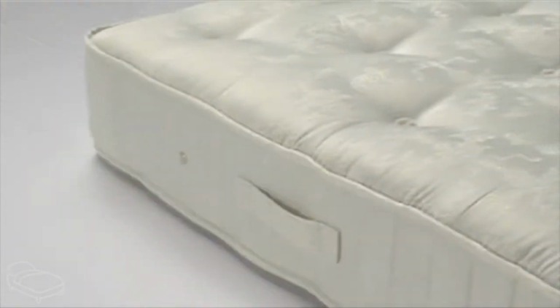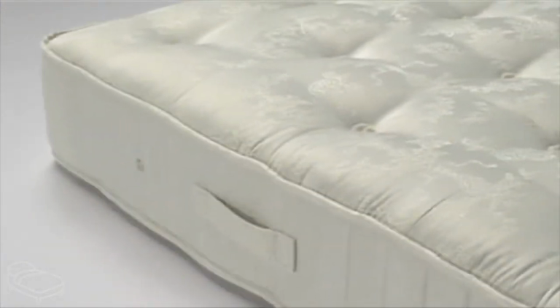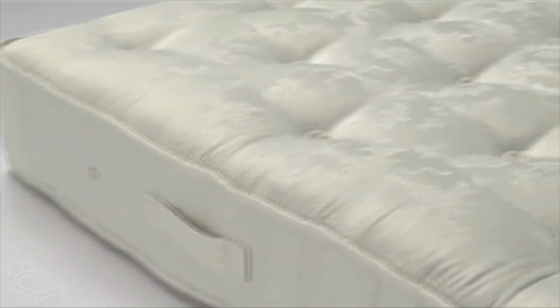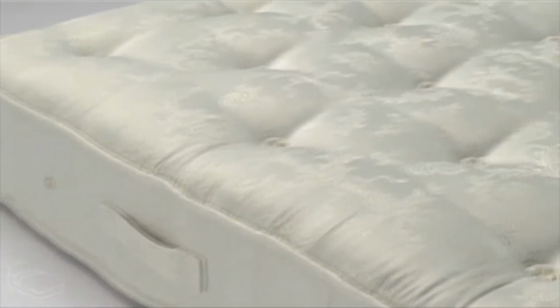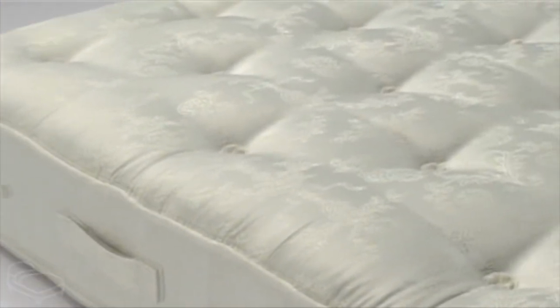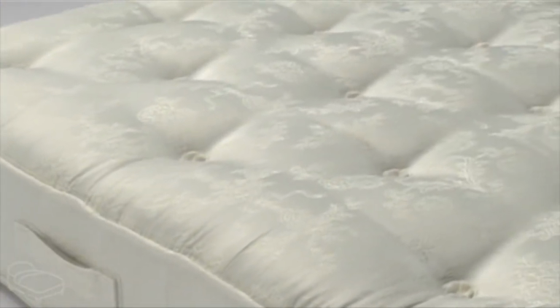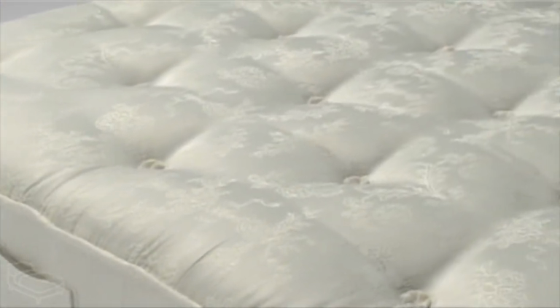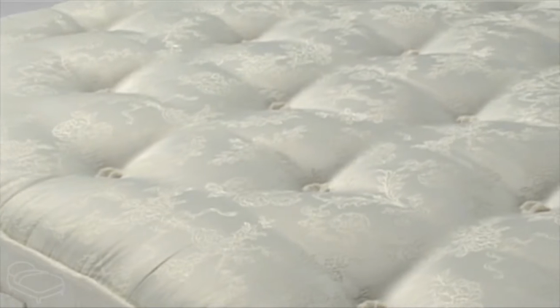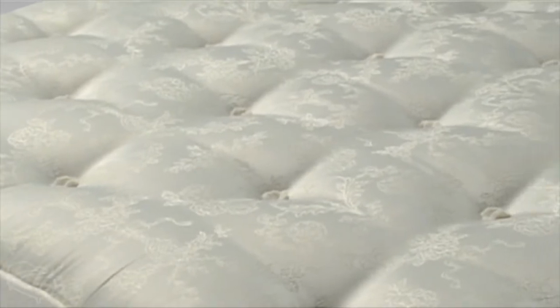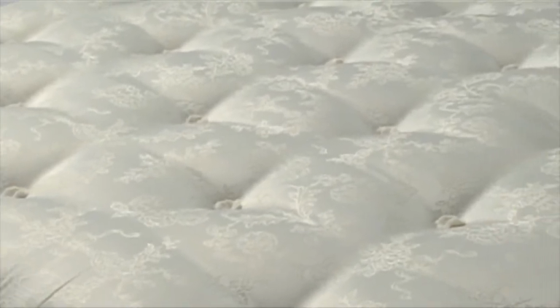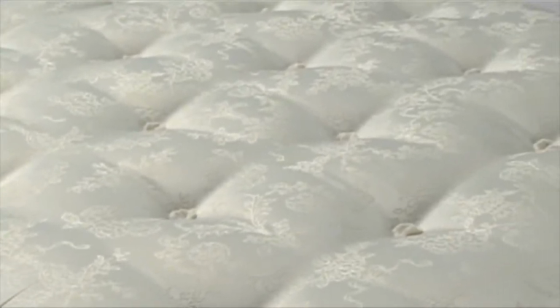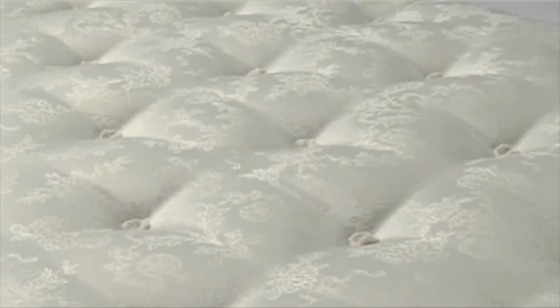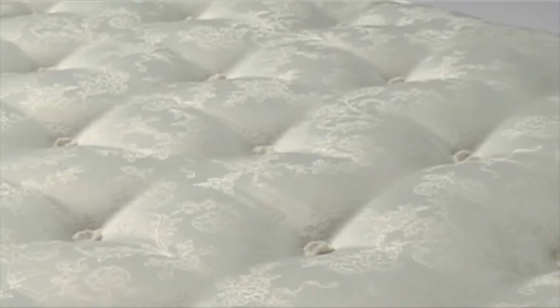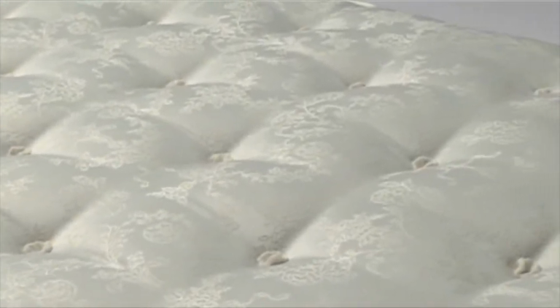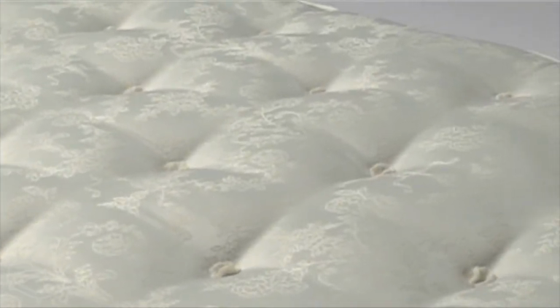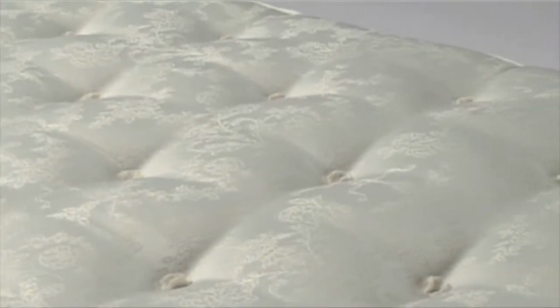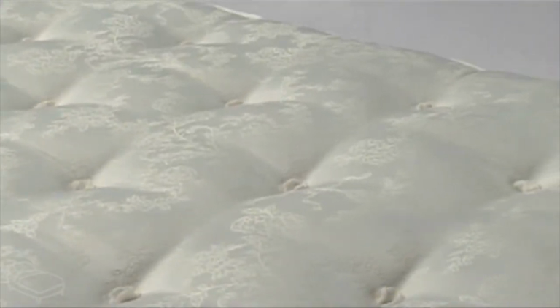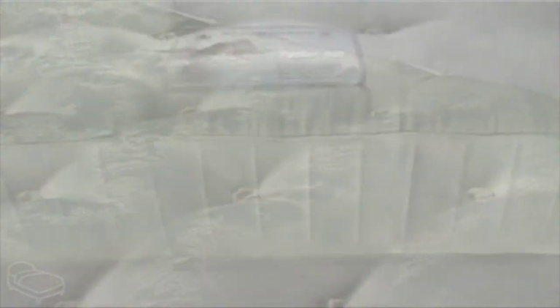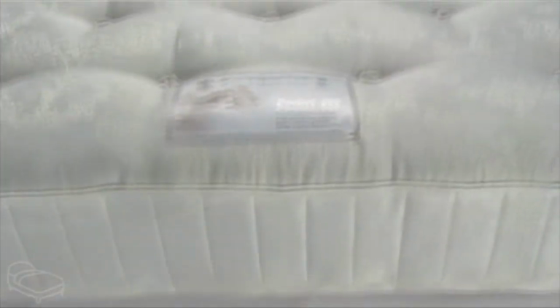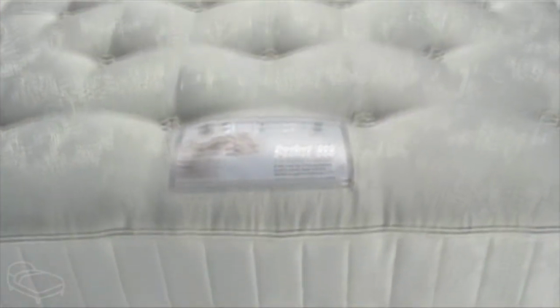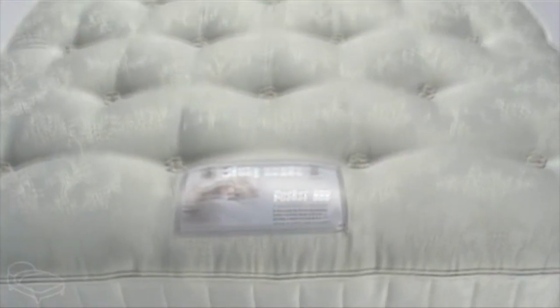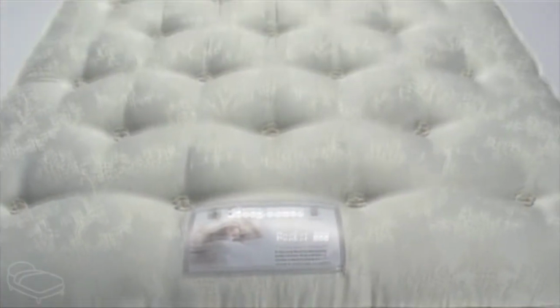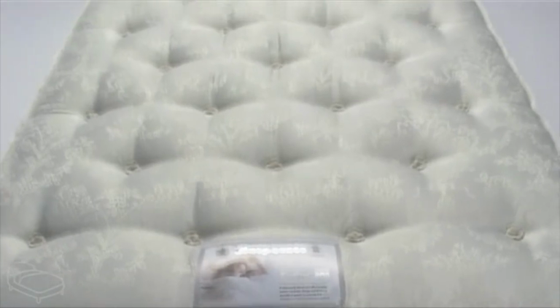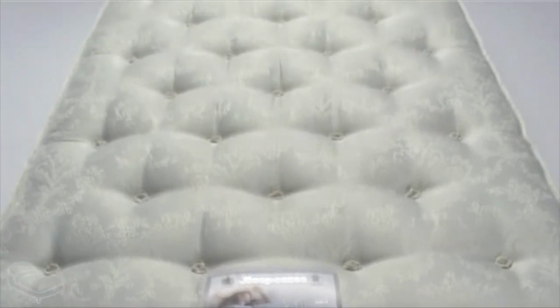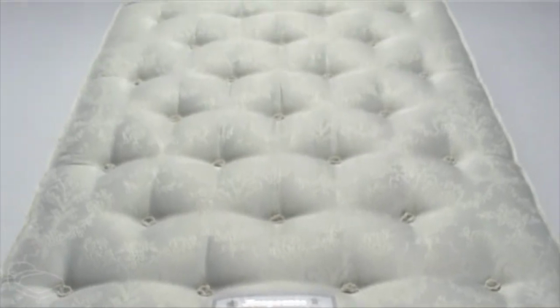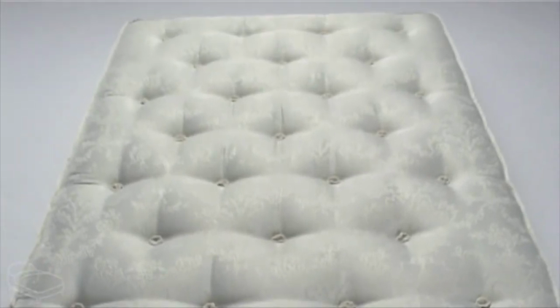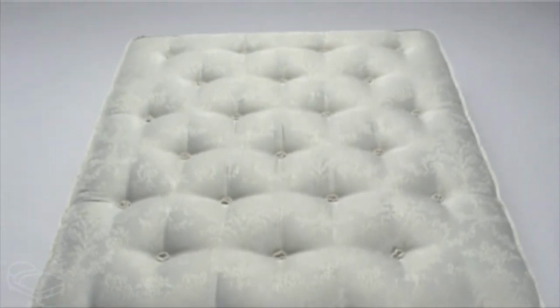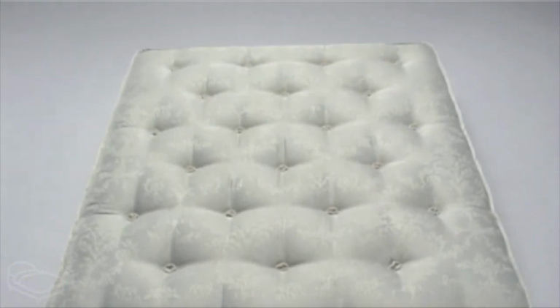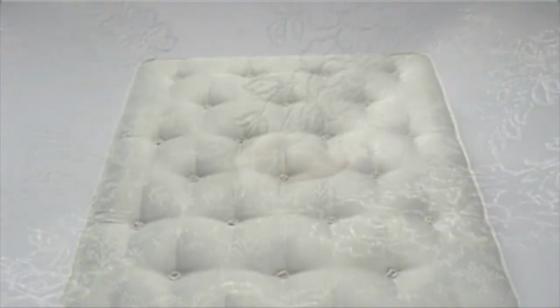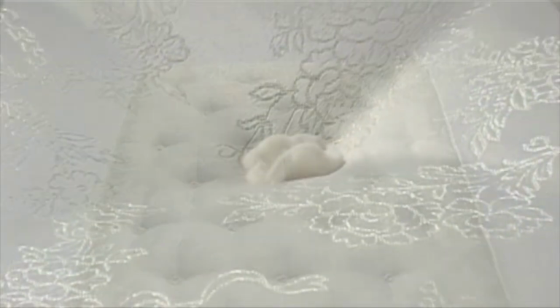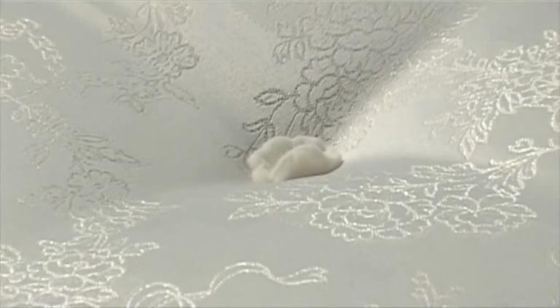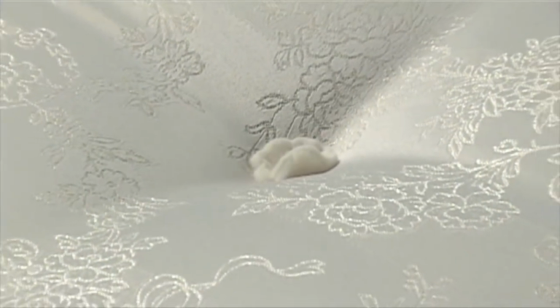The mattress also has luxurious fiber fillings. The brass air vents offer excellent circulation and reduce humidity throughout the night, helping you get a cool, comfortable night's sleep.